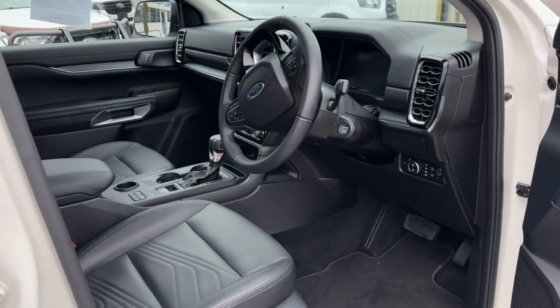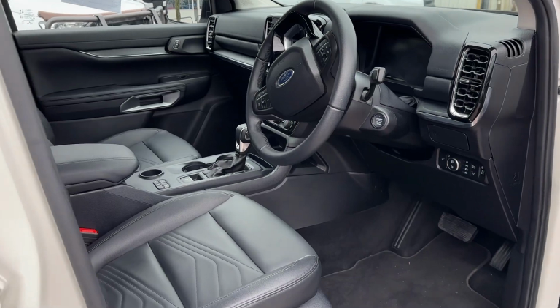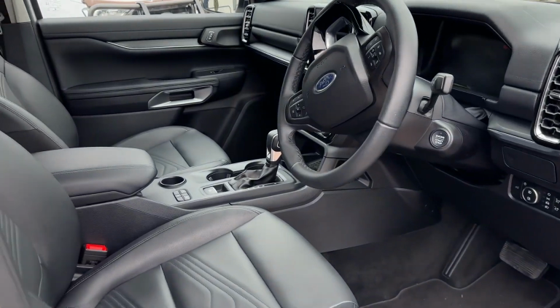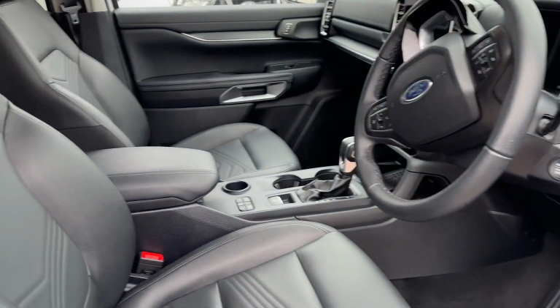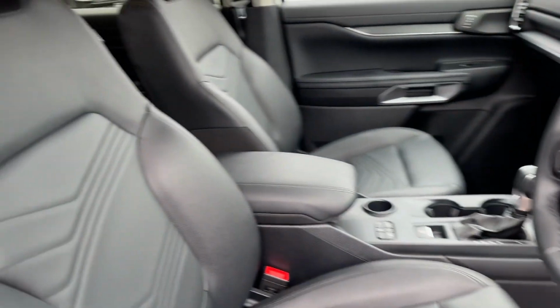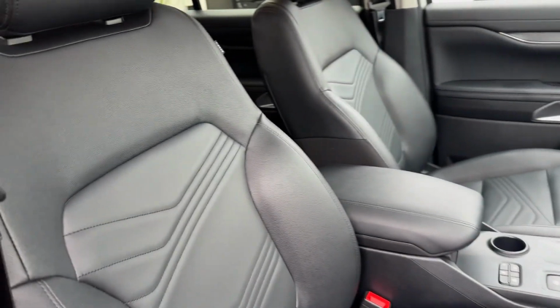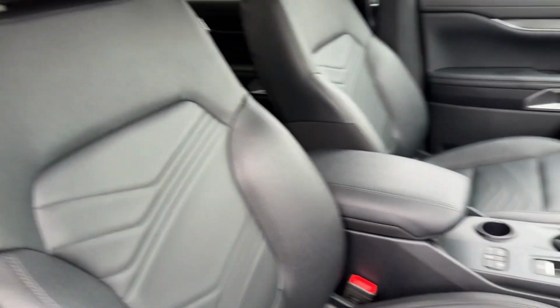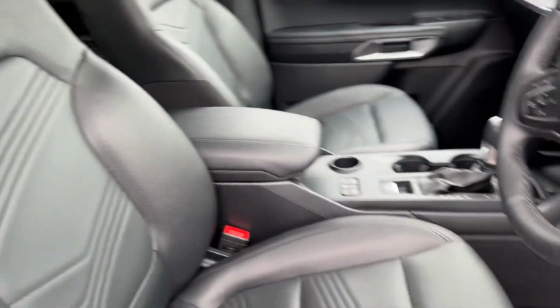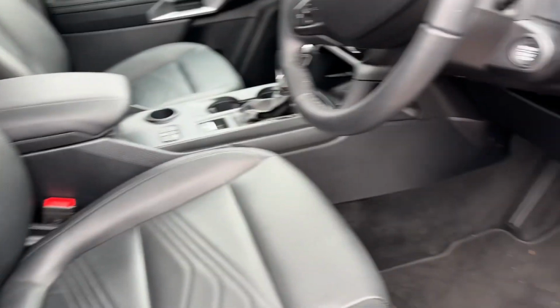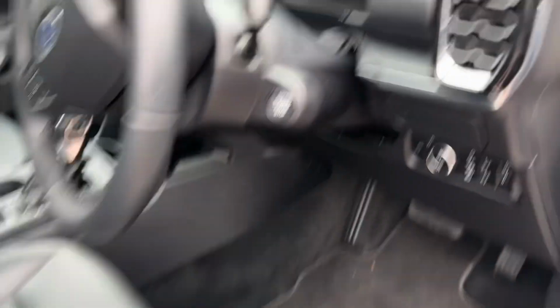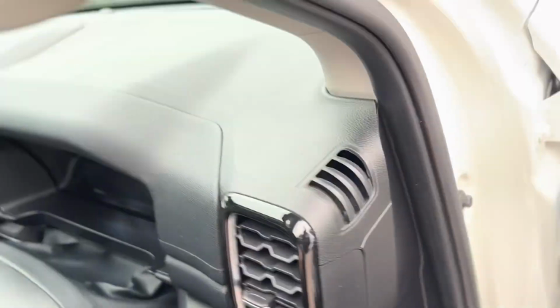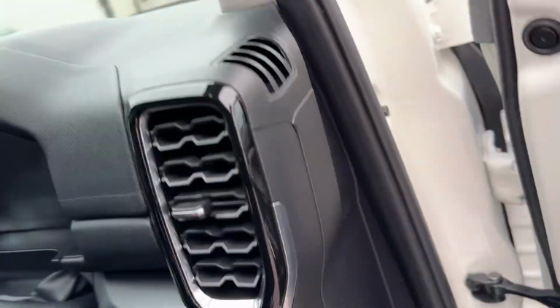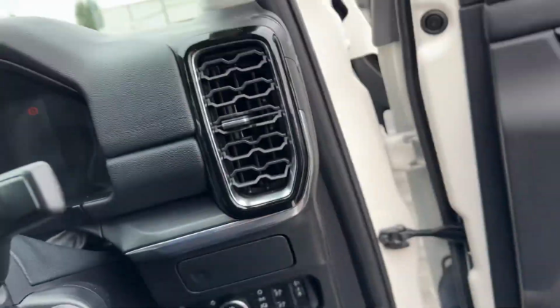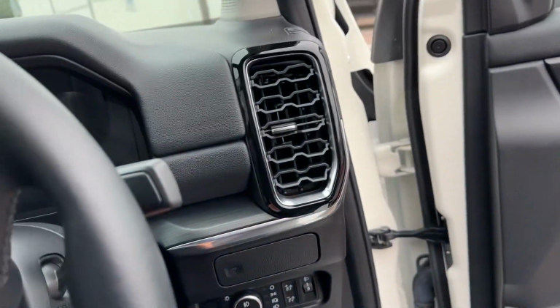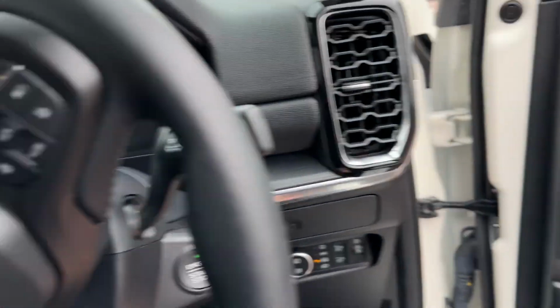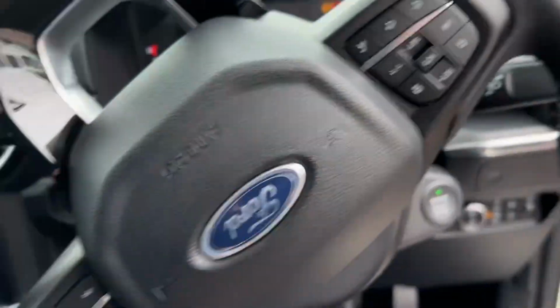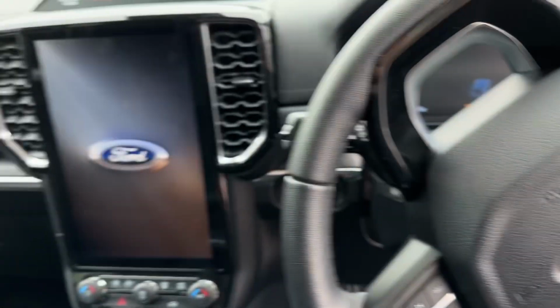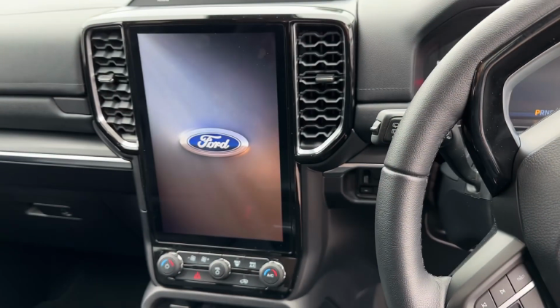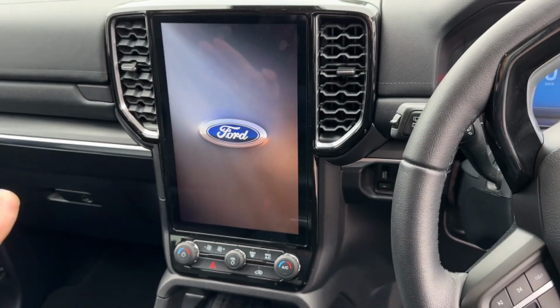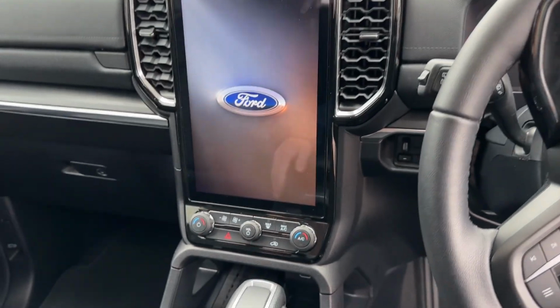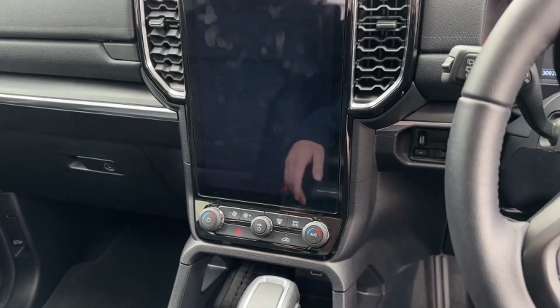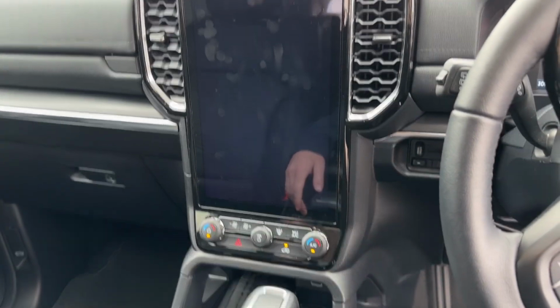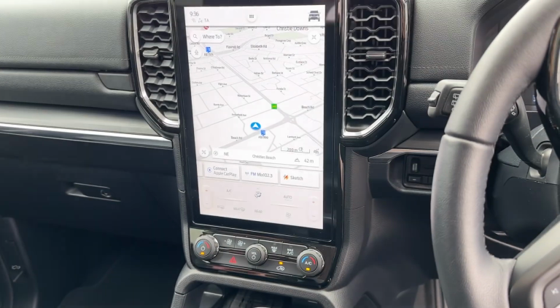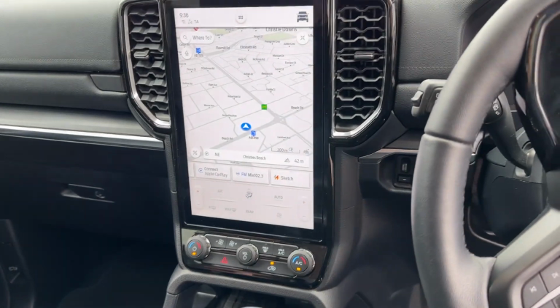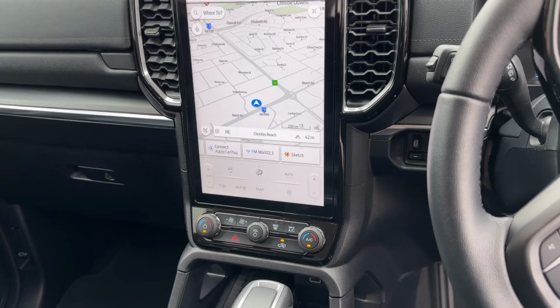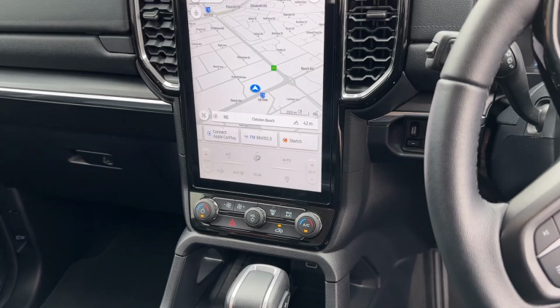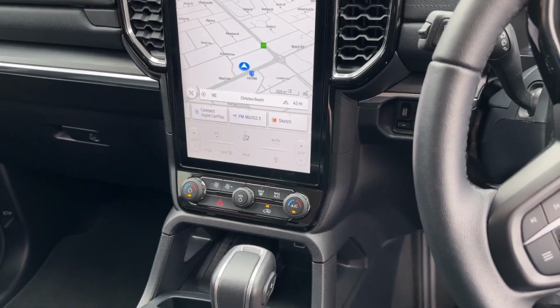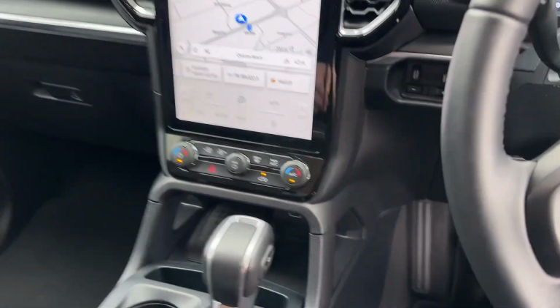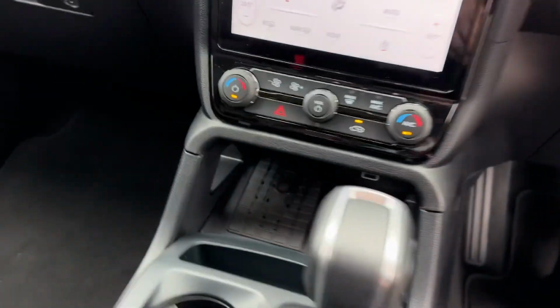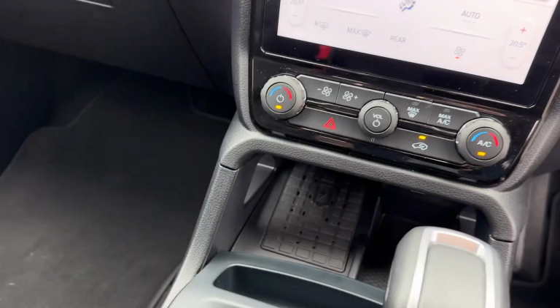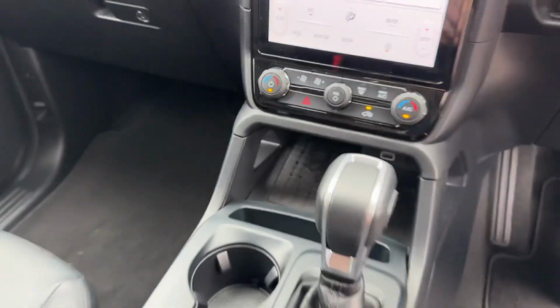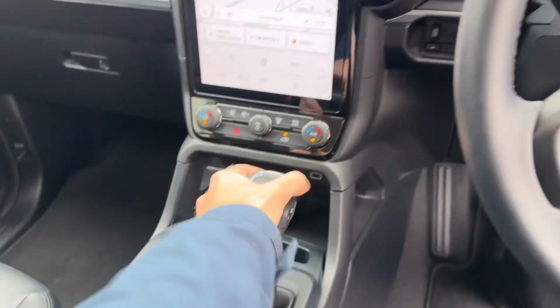What you see here — nice leather interior. It's only traveled 30,000 kilometers, one owner. You've got the big screen there that does your reverse camera, Apple CarPlay, Android Auto, which is wireless, and it has a wireless phone charger there as well.